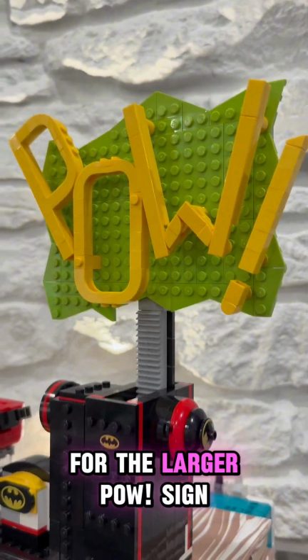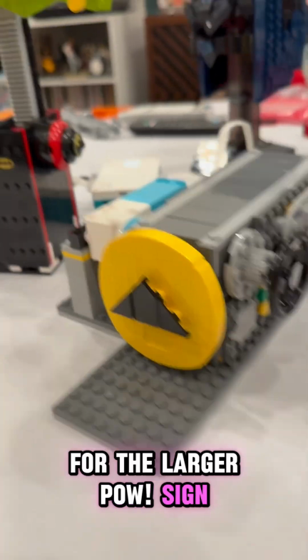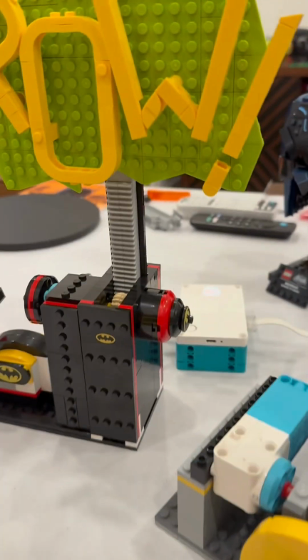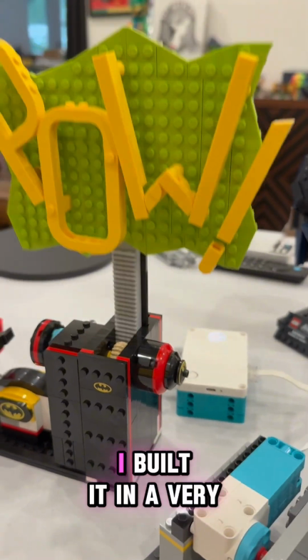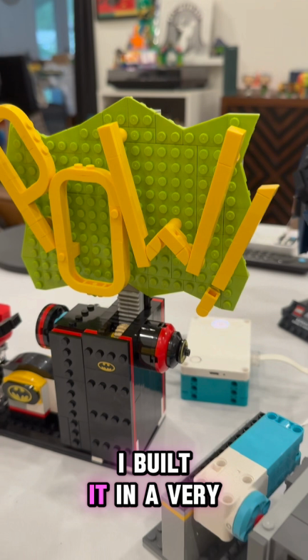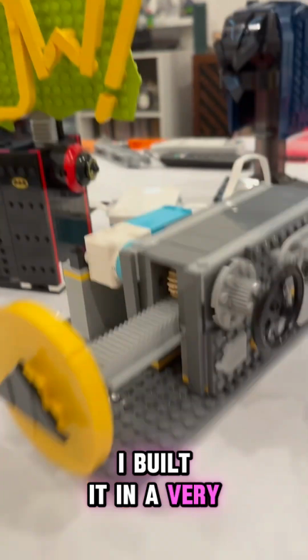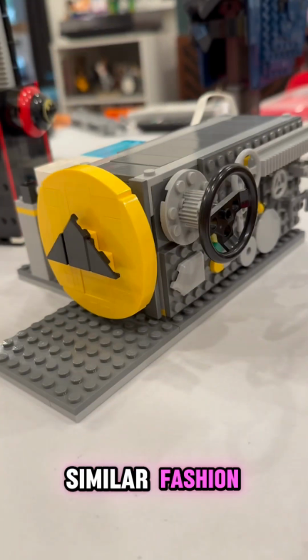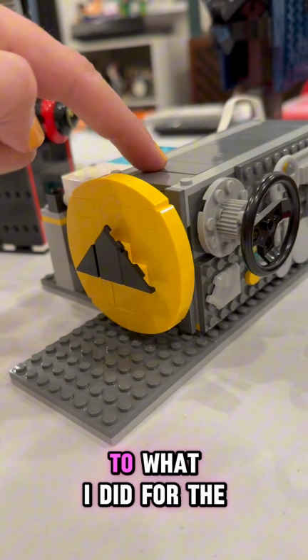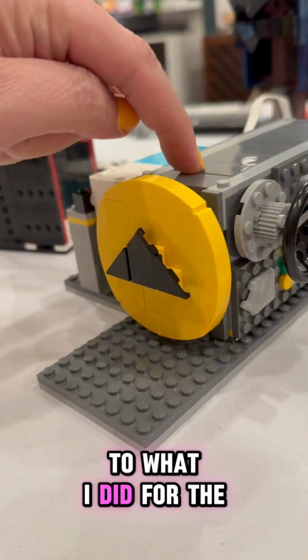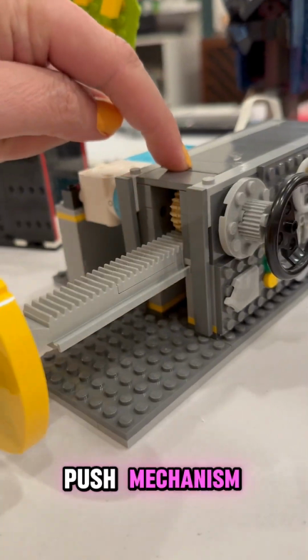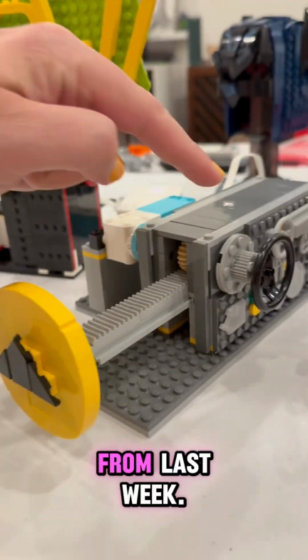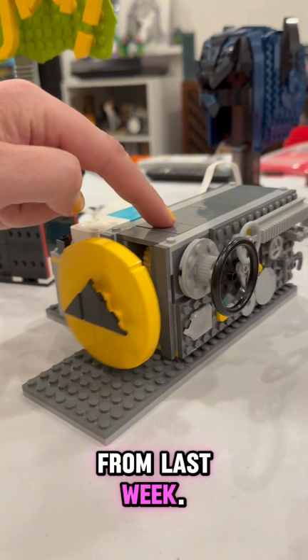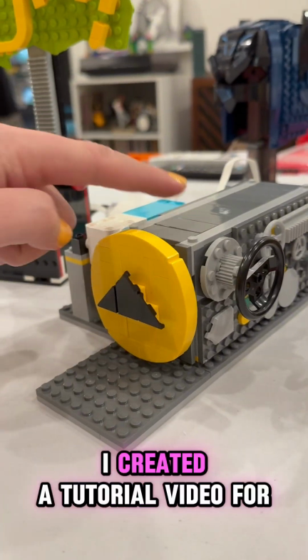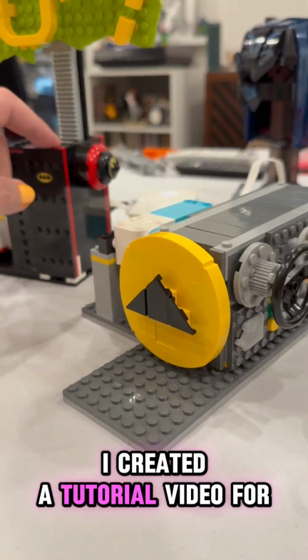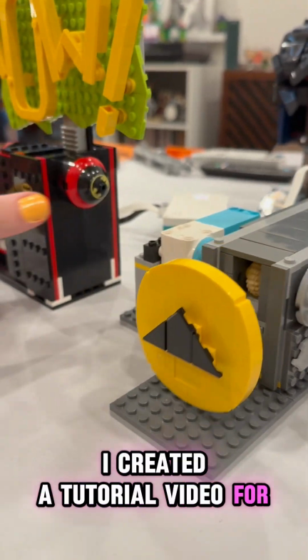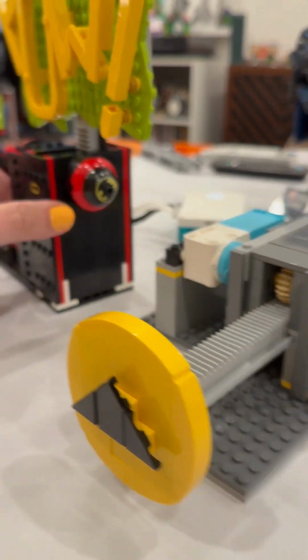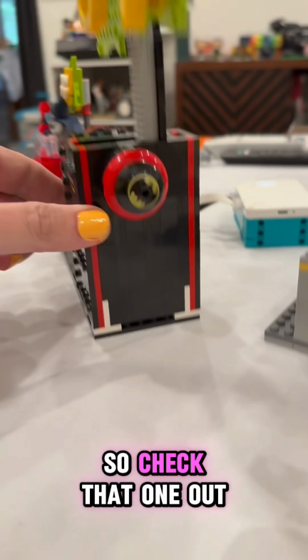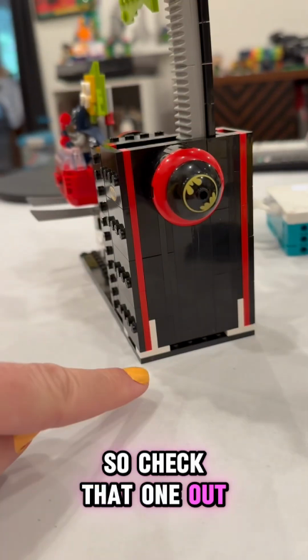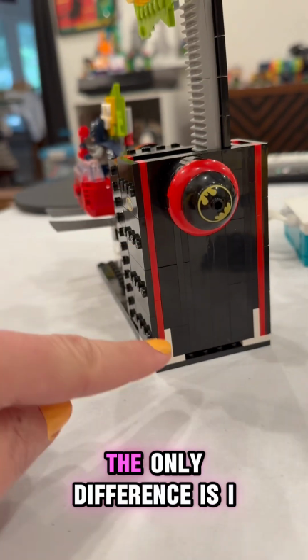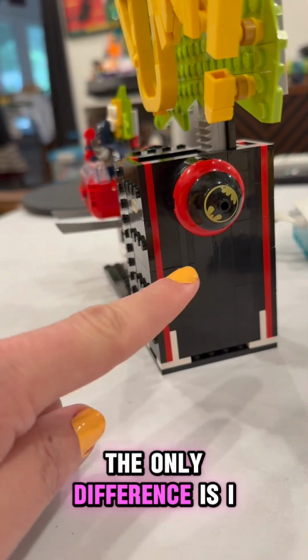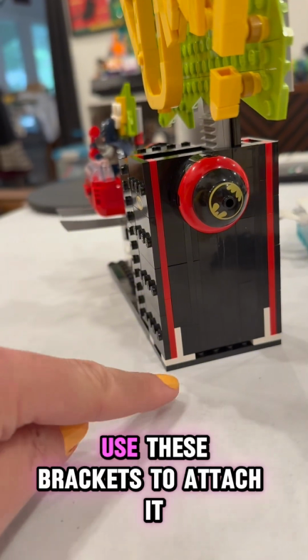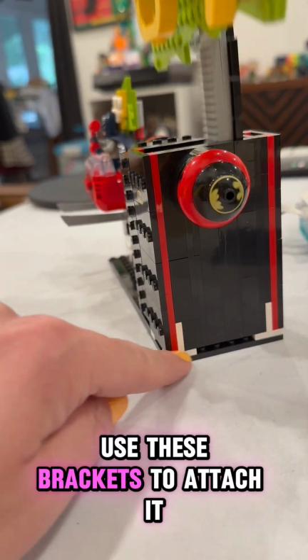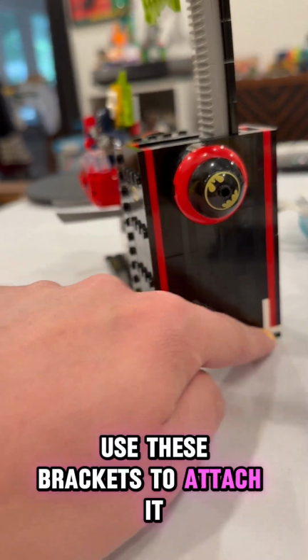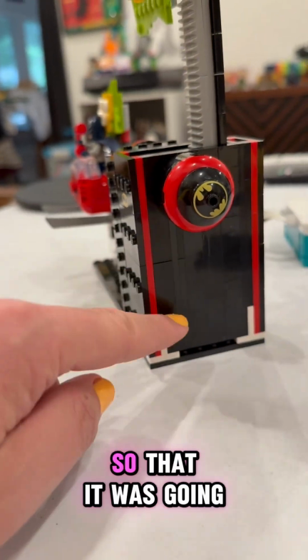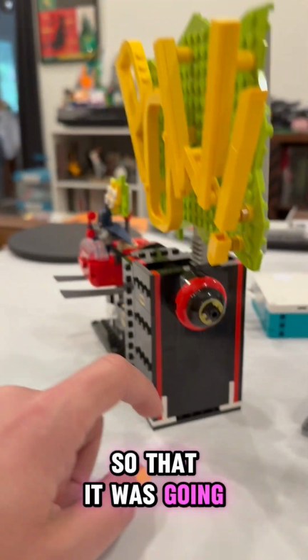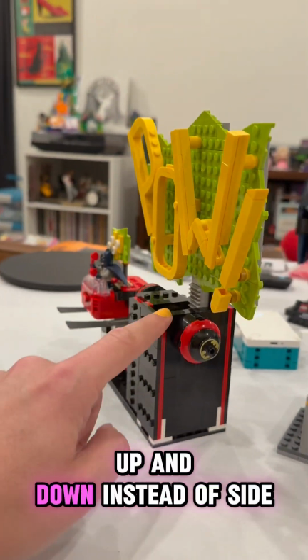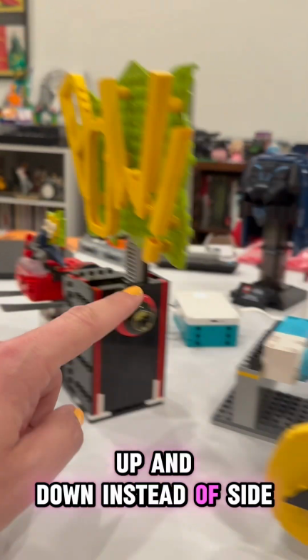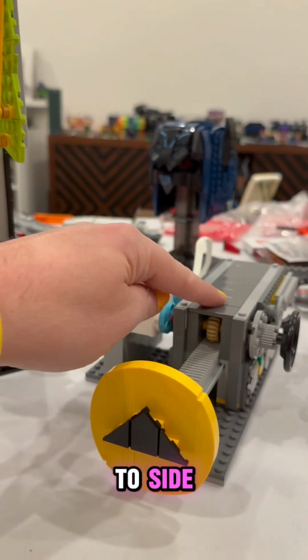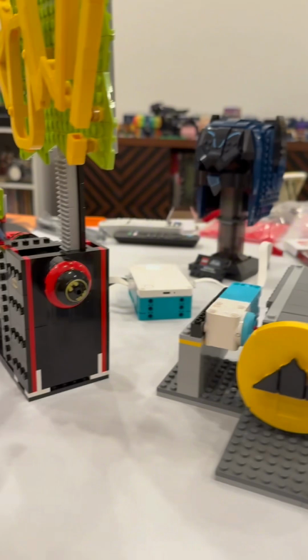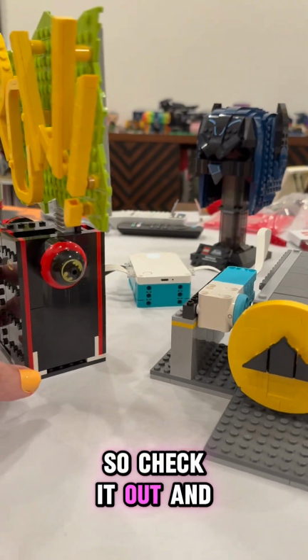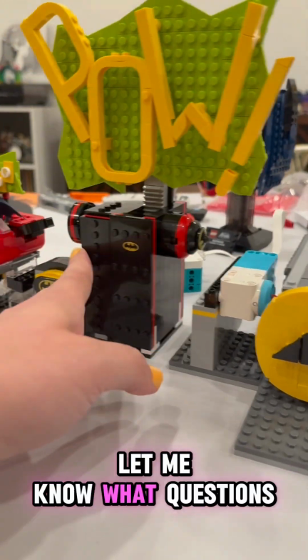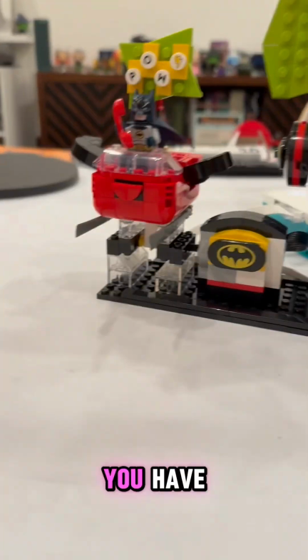For the larger PAL sign, I built it in a very similar fashion to what I did for the push mechanism from last week. I created a tutorial online for that one, so check that one out. The only difference is I used these brackets to attach it so that it was going up and down instead of side to side. Check it out and let me know what questions you have!